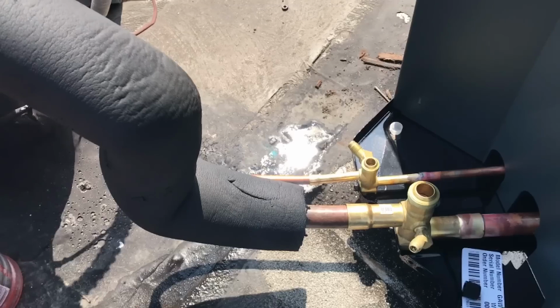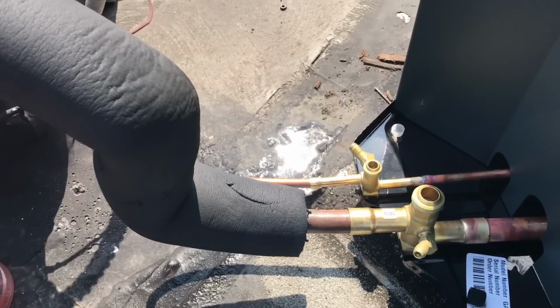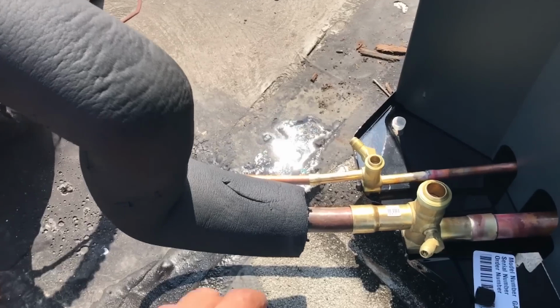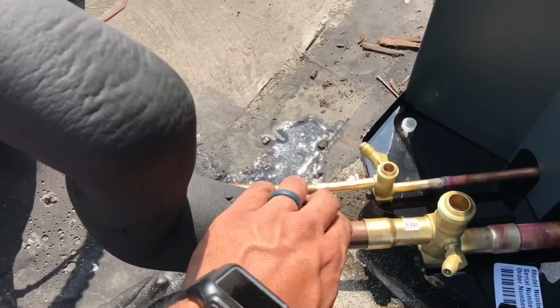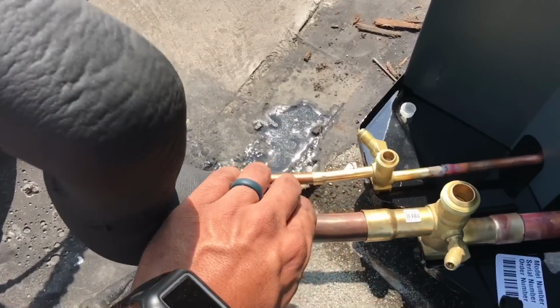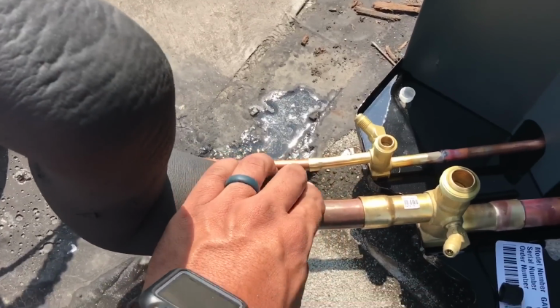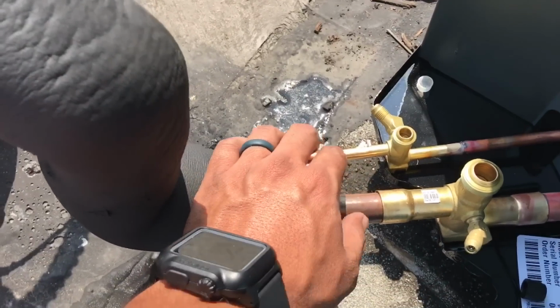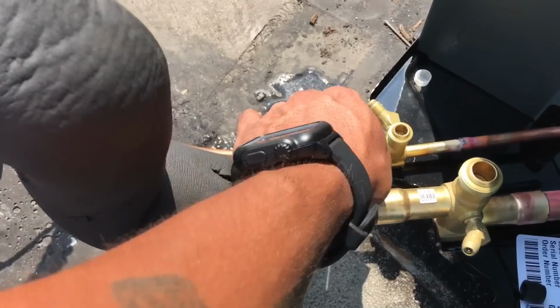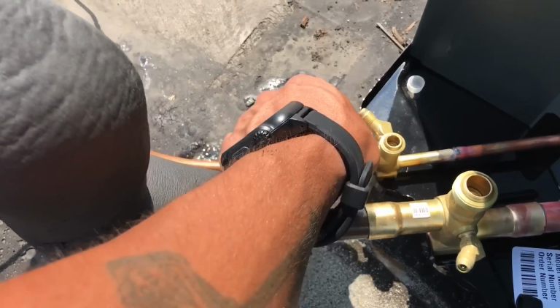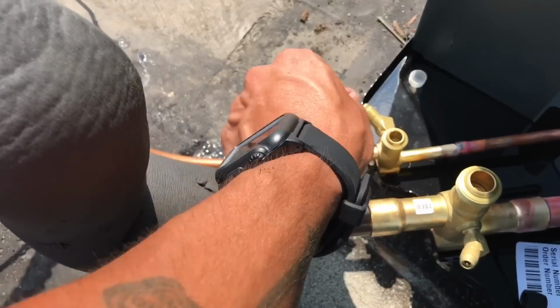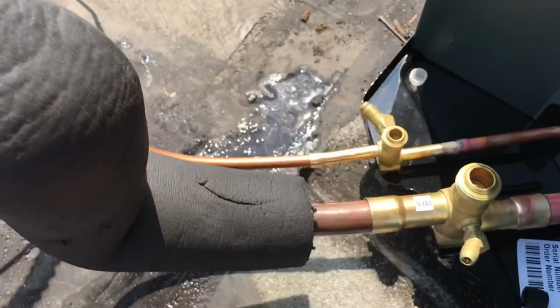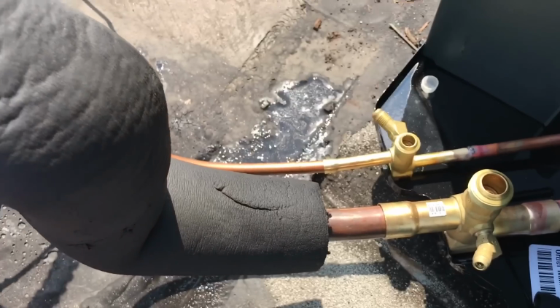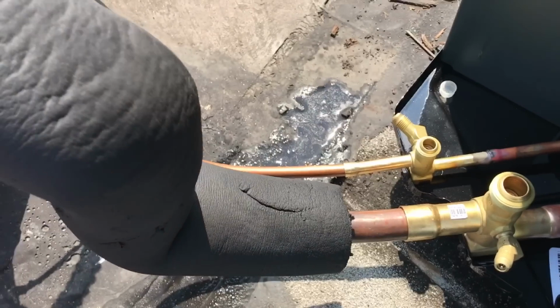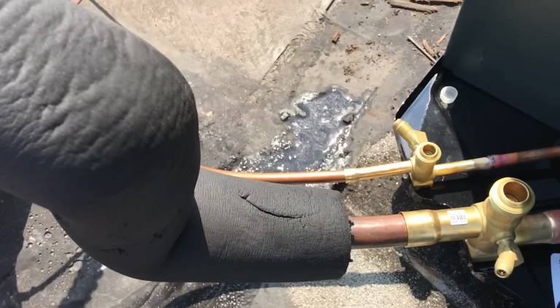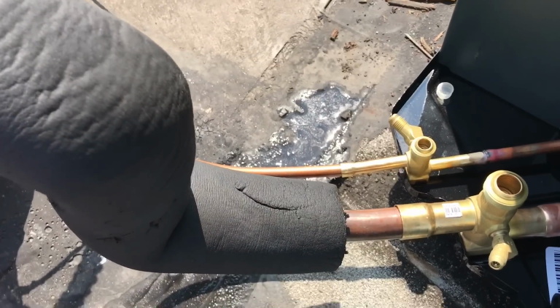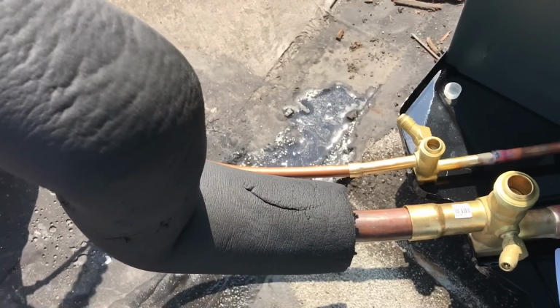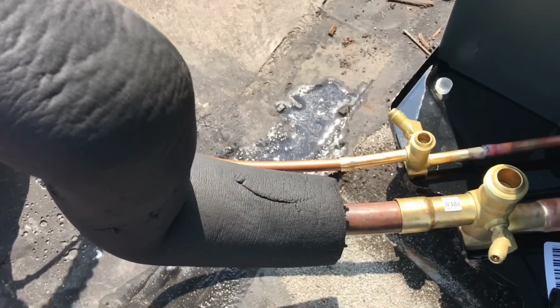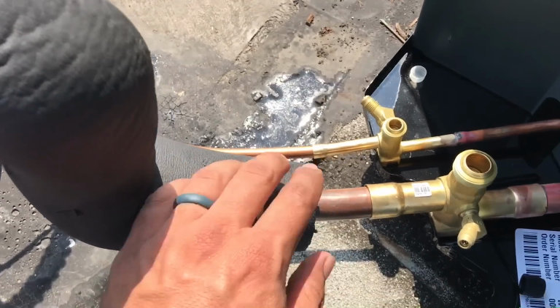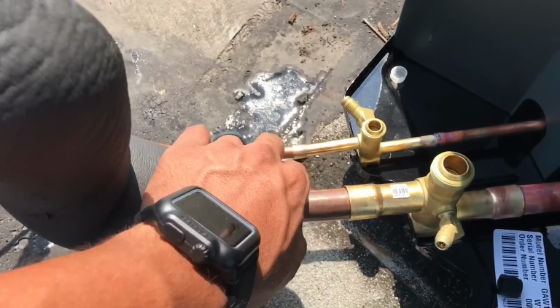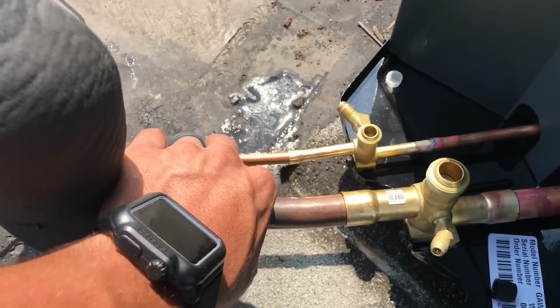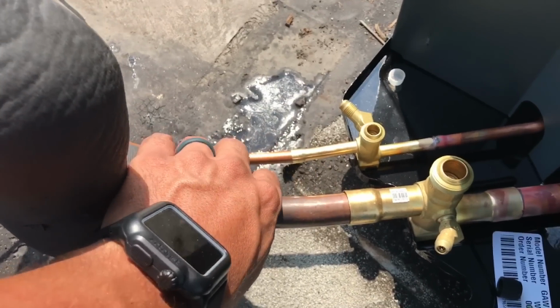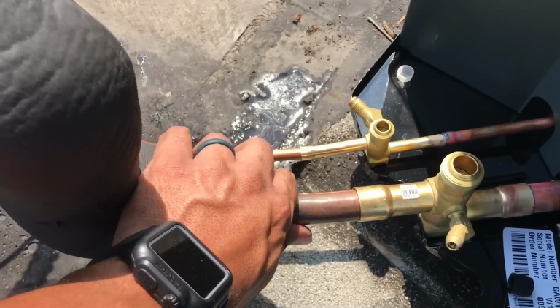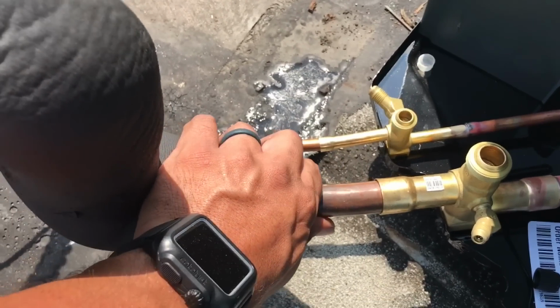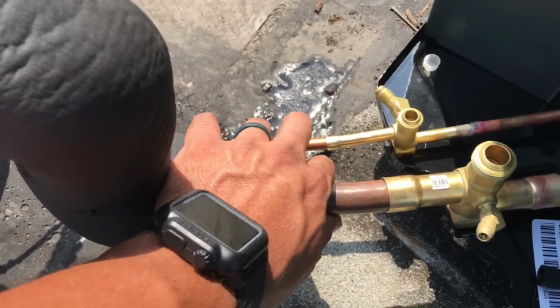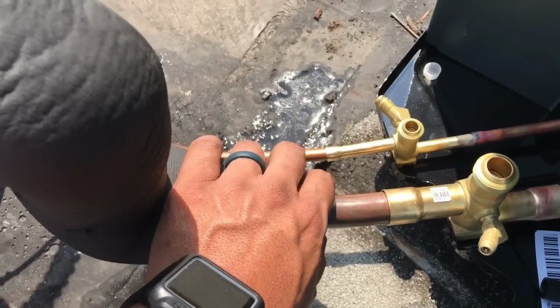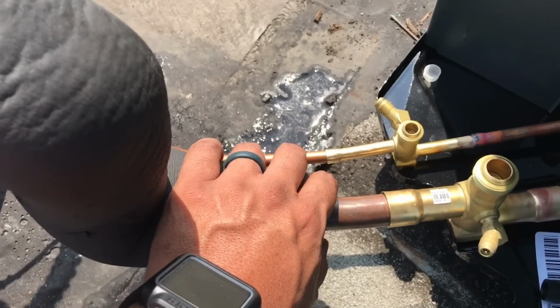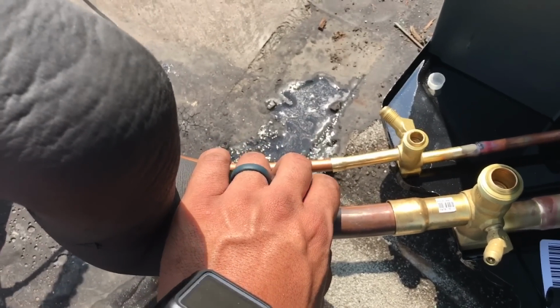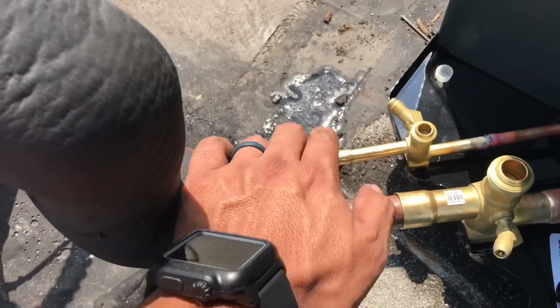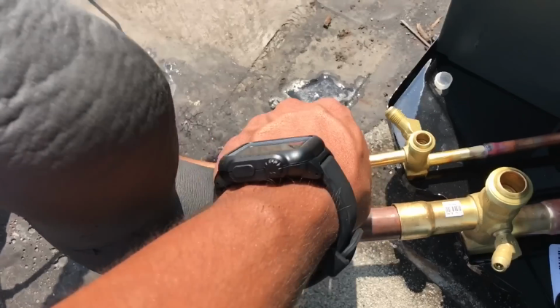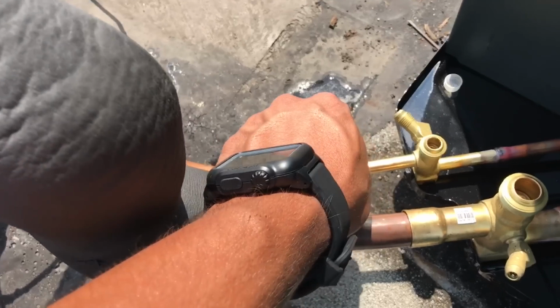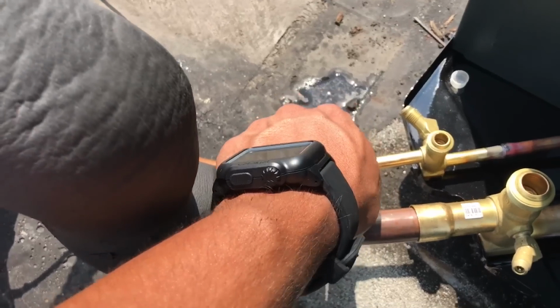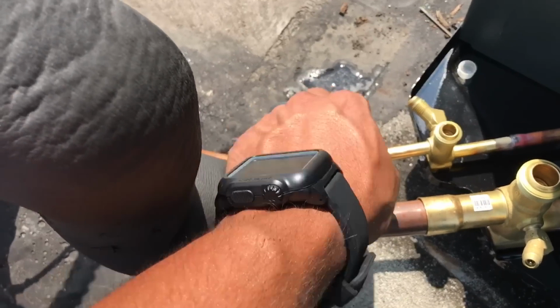I'm going to do a little brazing demonstration. I don't have the zoom lock so I still have to braze, but it's okay because I like to braze.